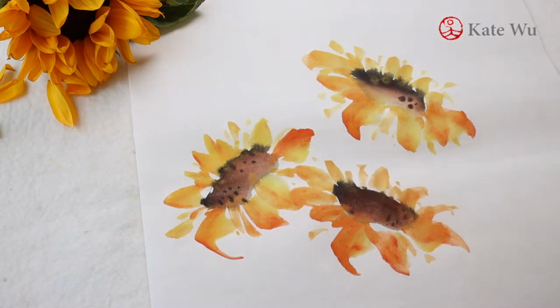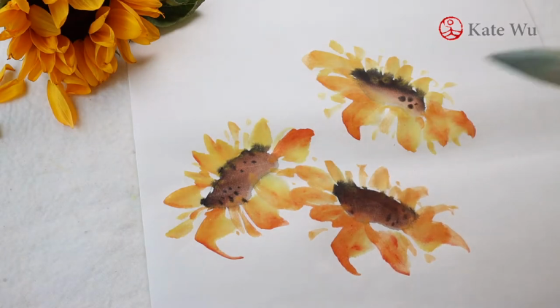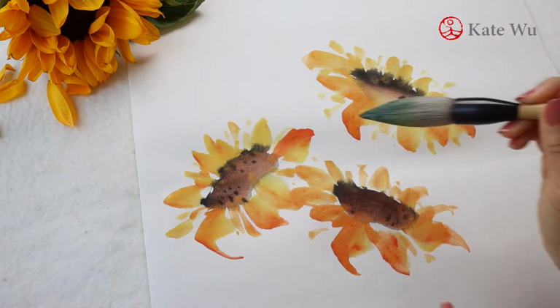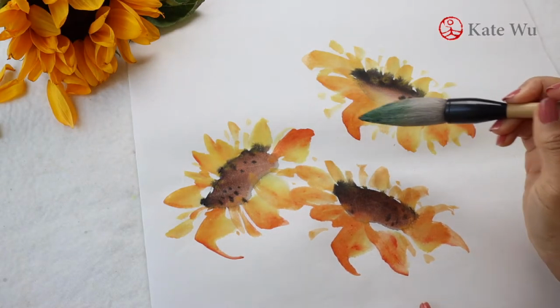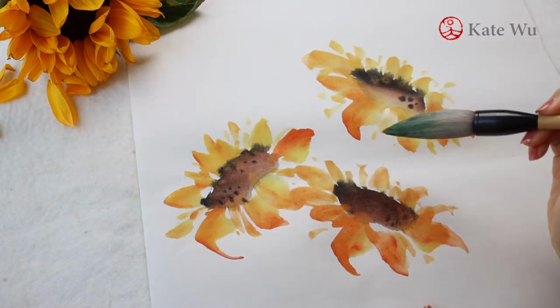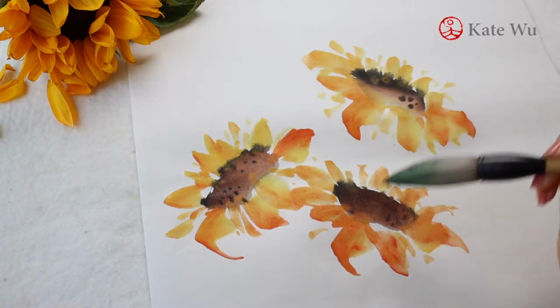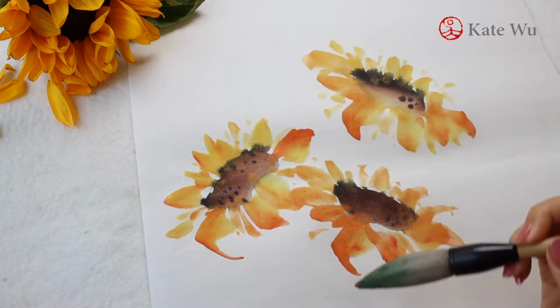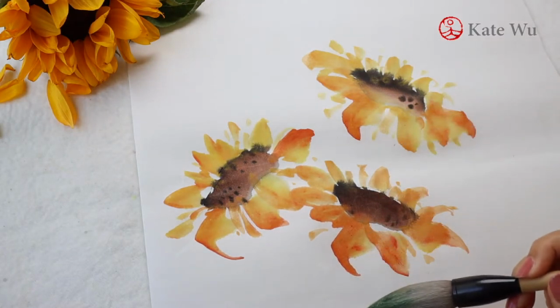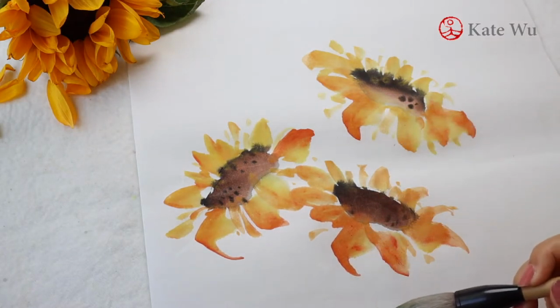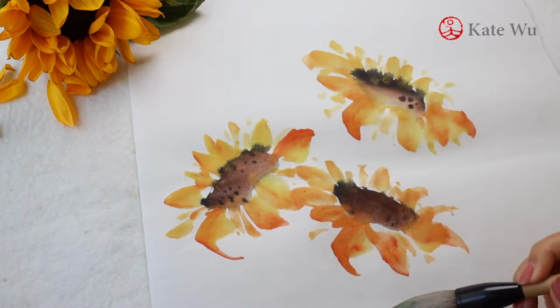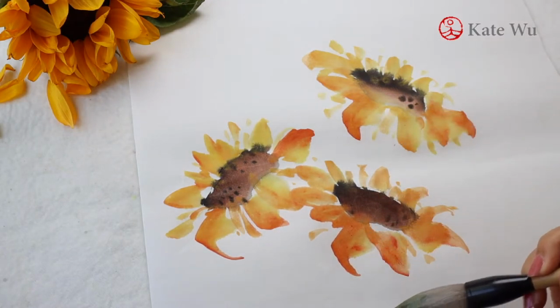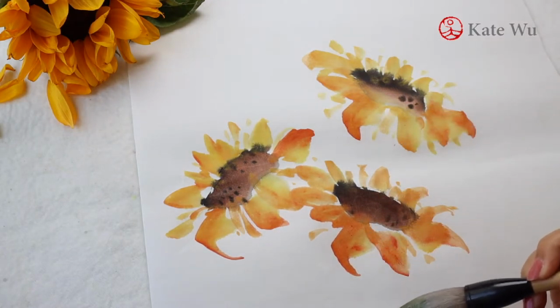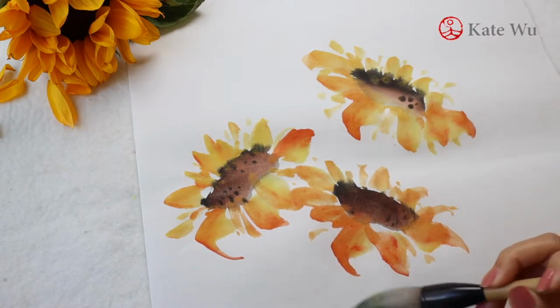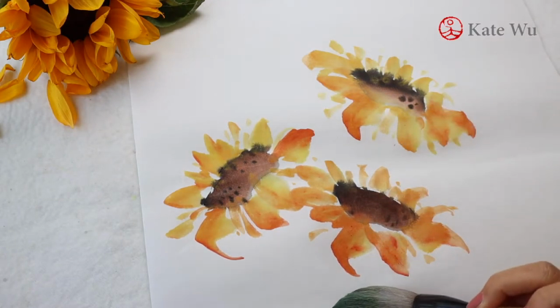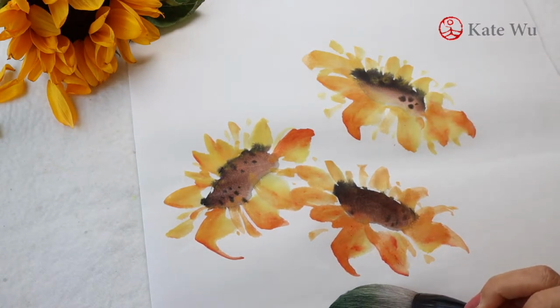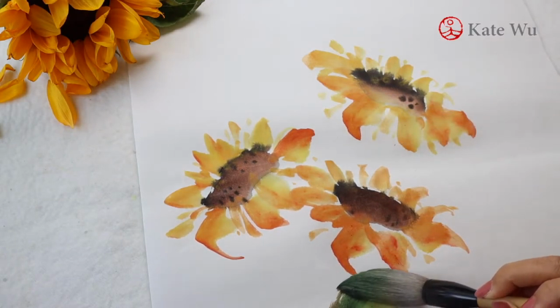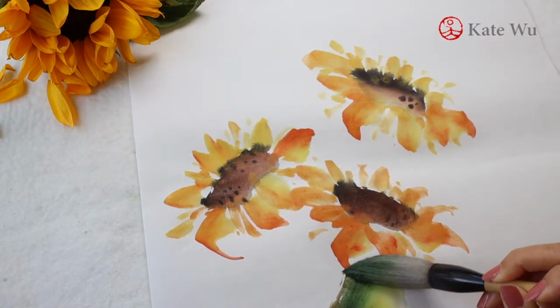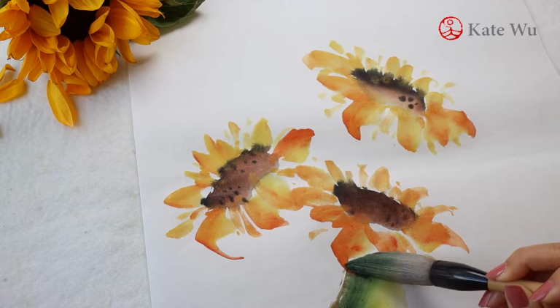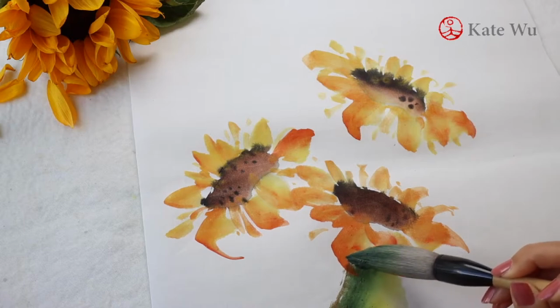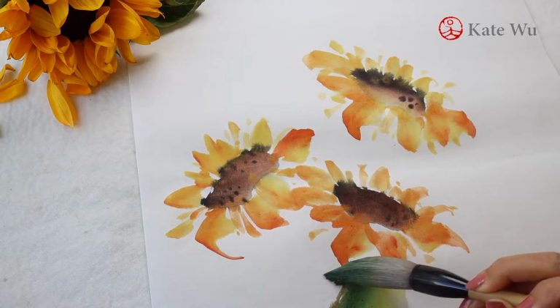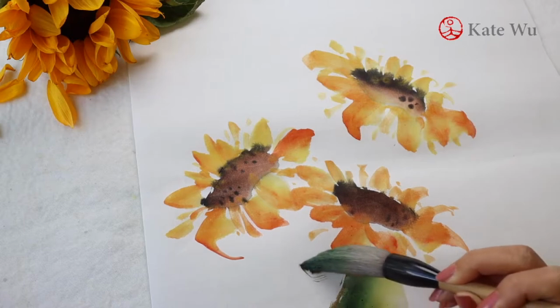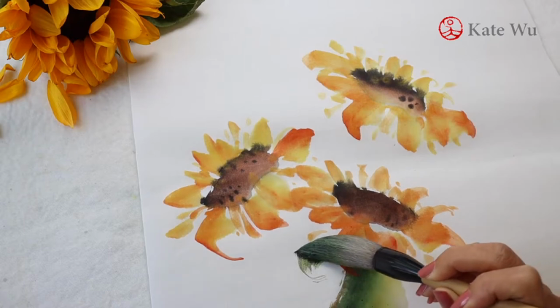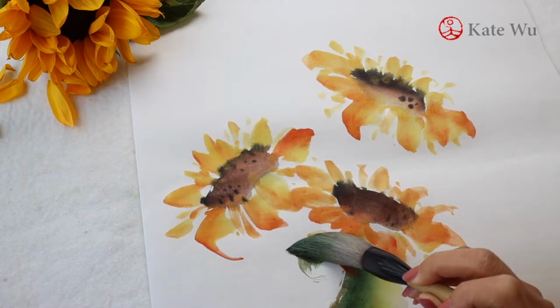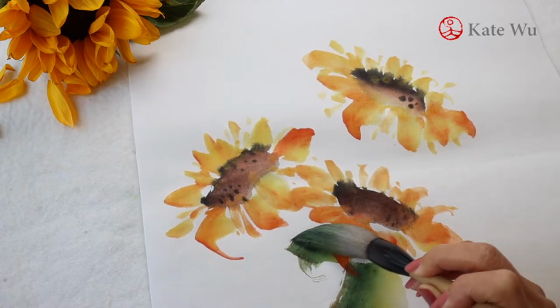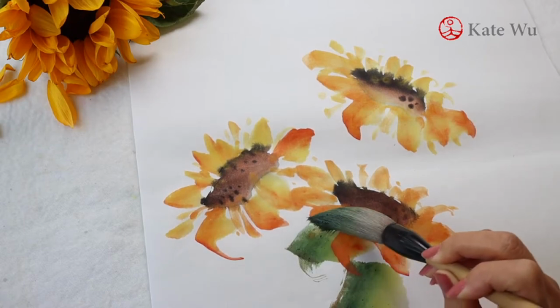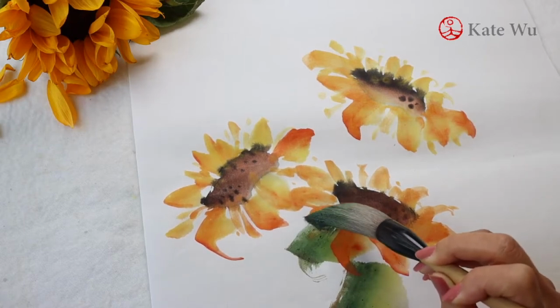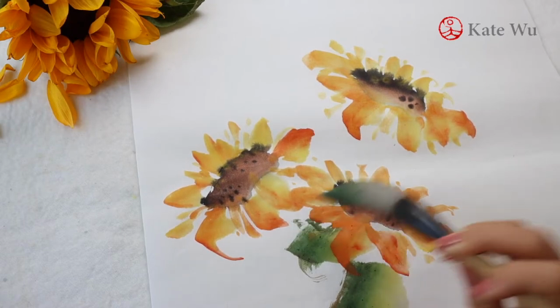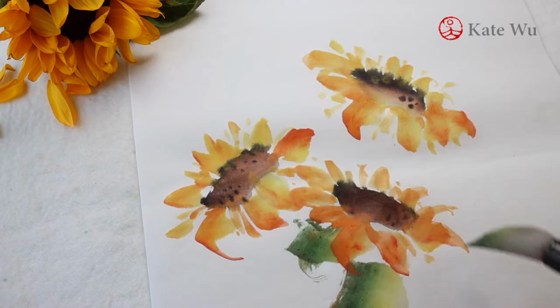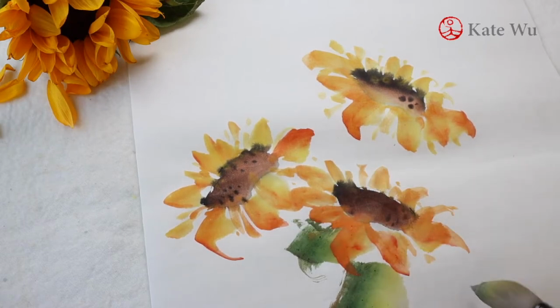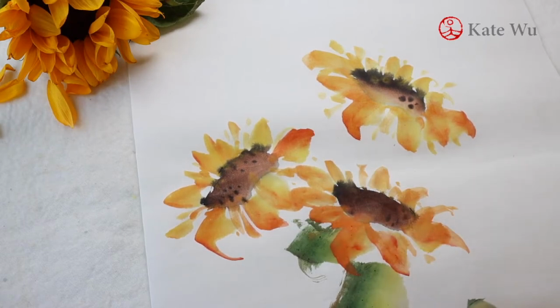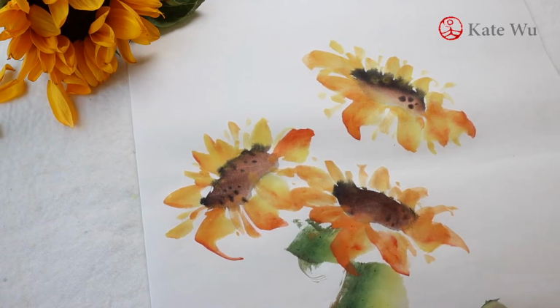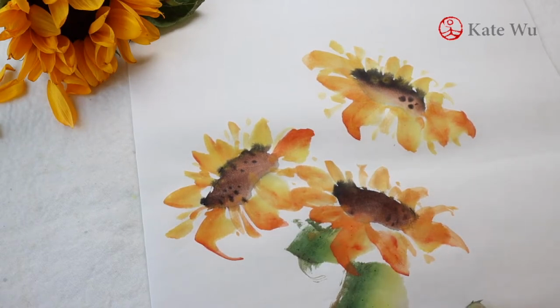For the leaves, I am switching to use a large brush, mixing some green and adding a bit of orange color at the tip to paint.